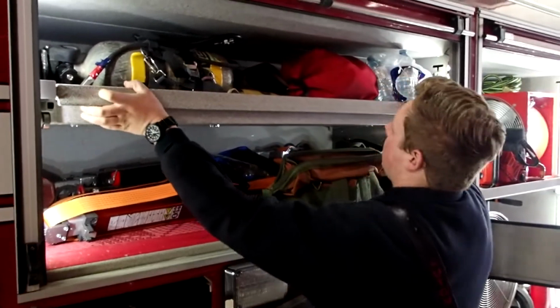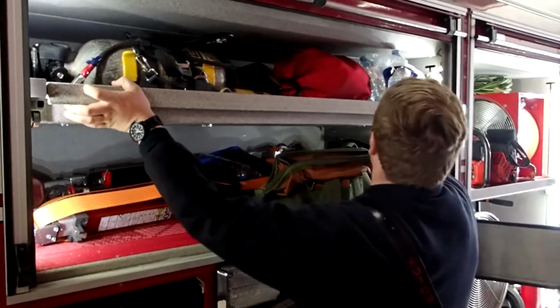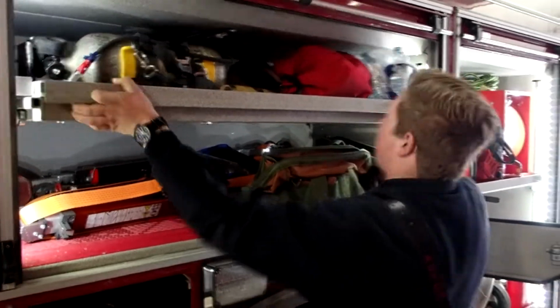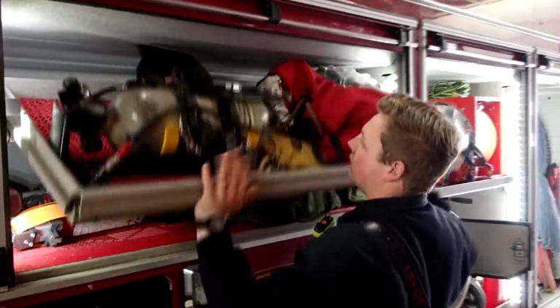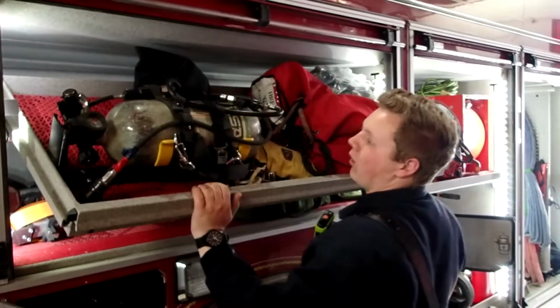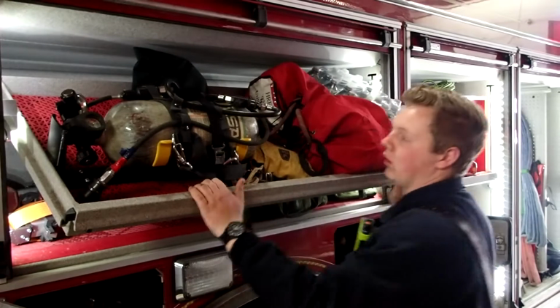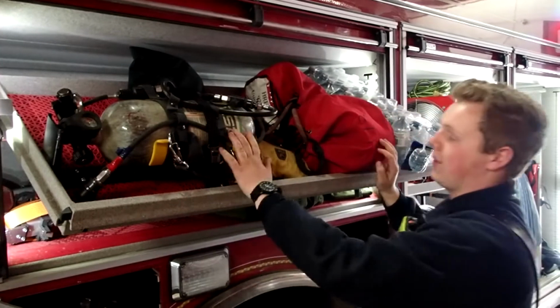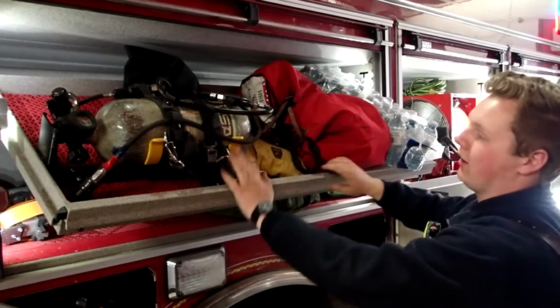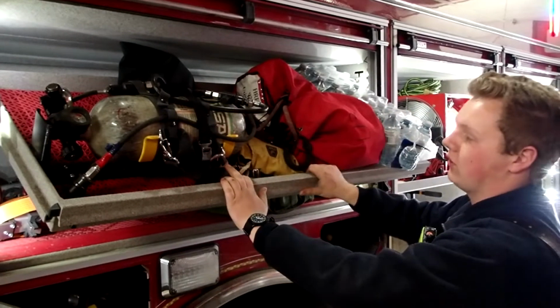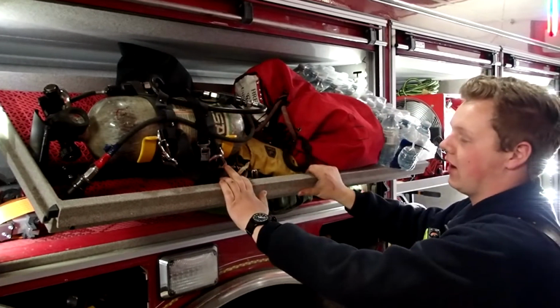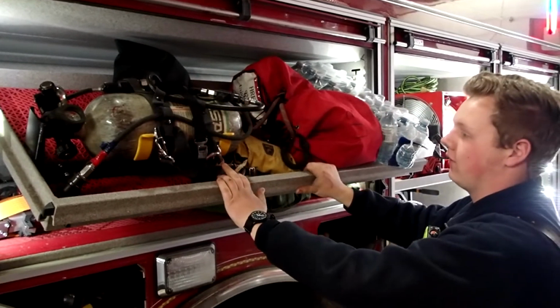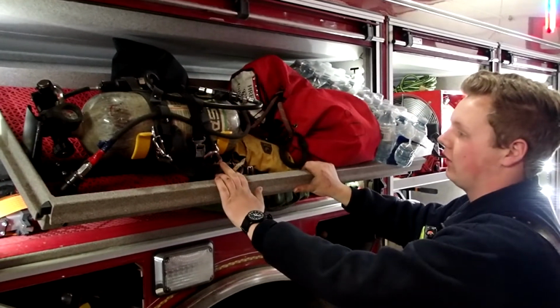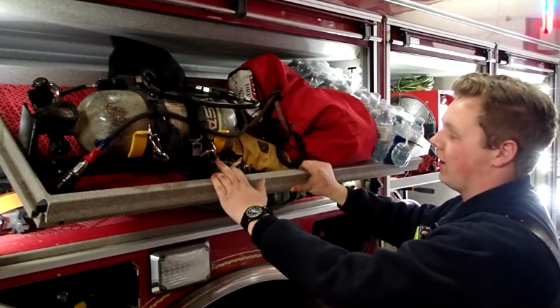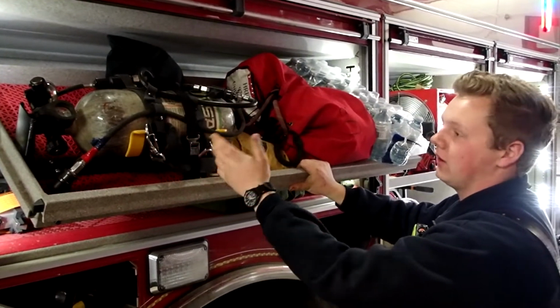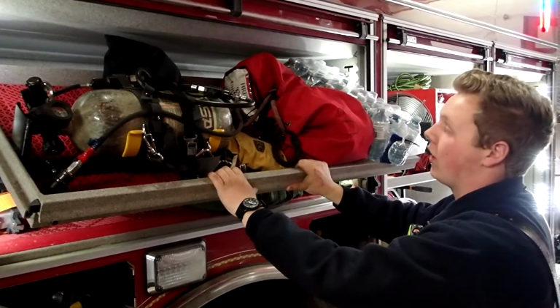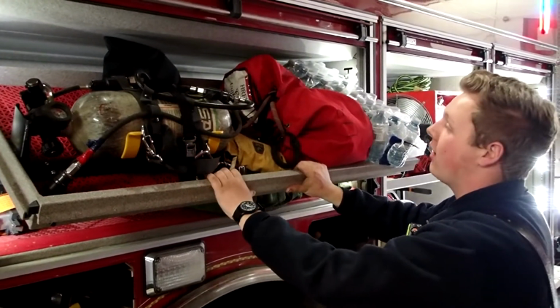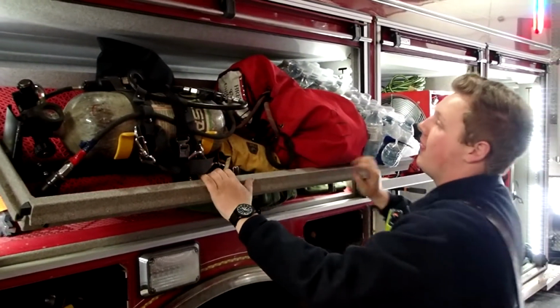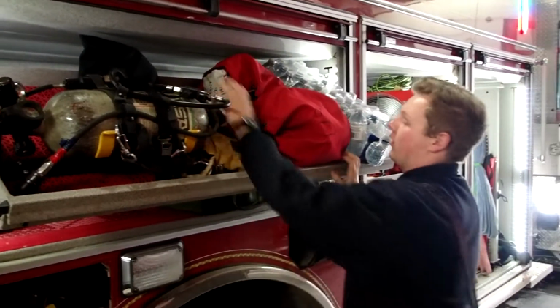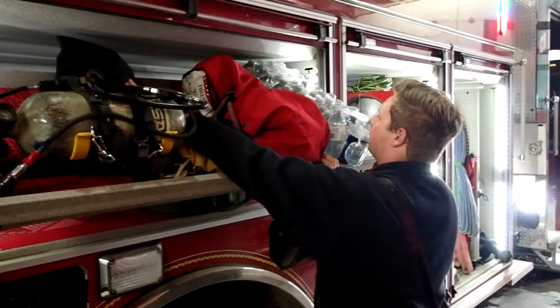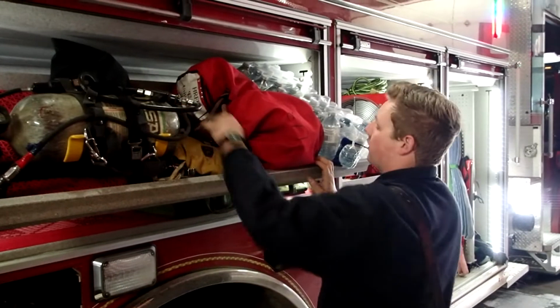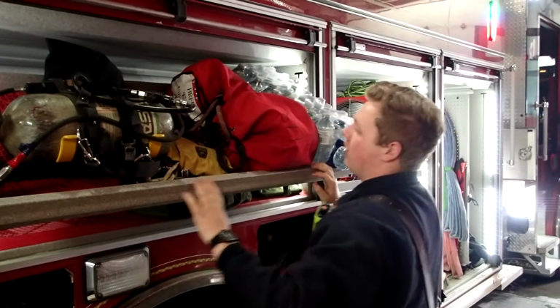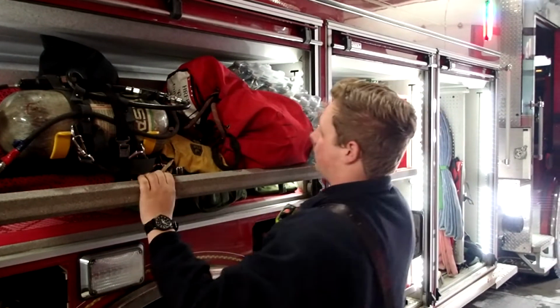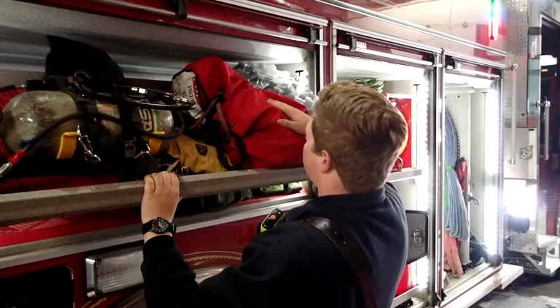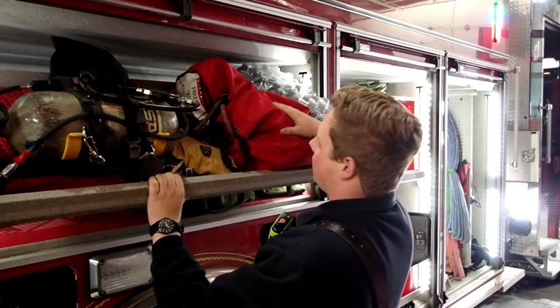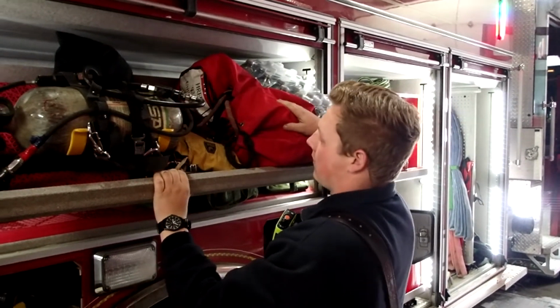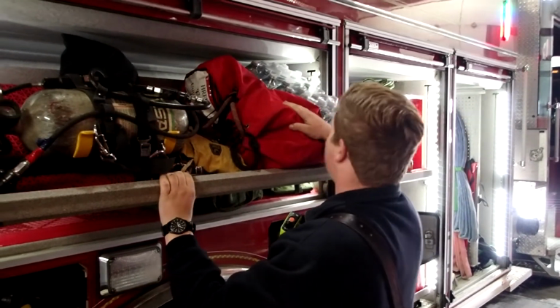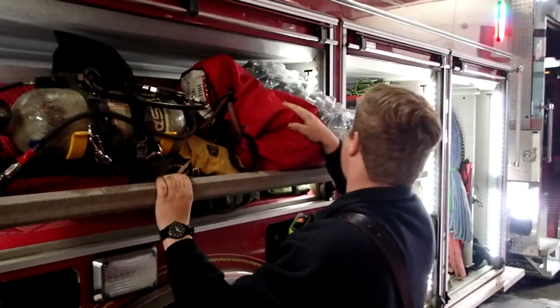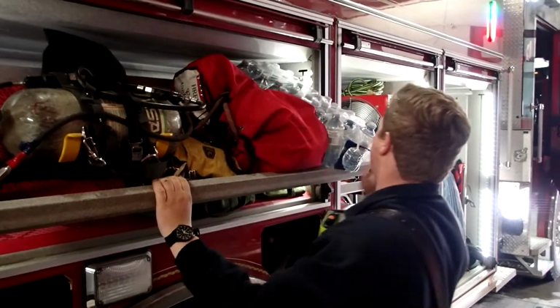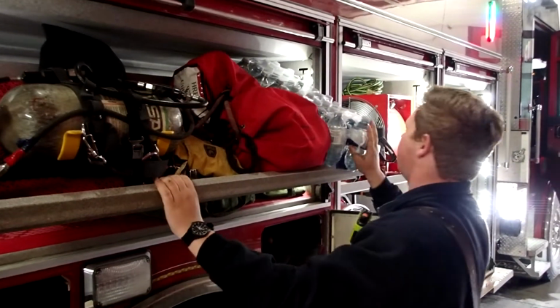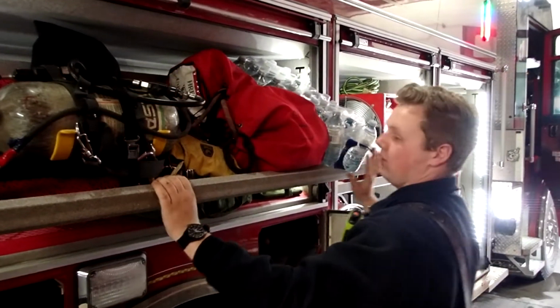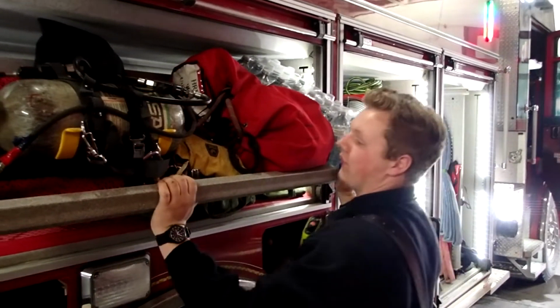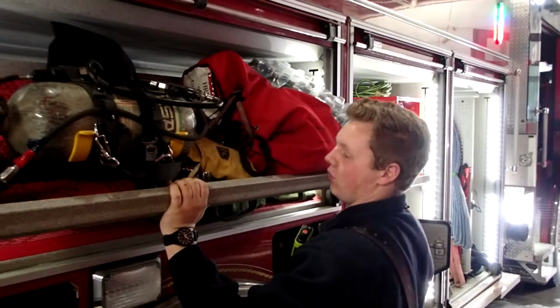Up here we have what we call a grip pack to help a downed firefighter — it gives them more air. And another mask up here. We also have two utility rope bags and flattened water.